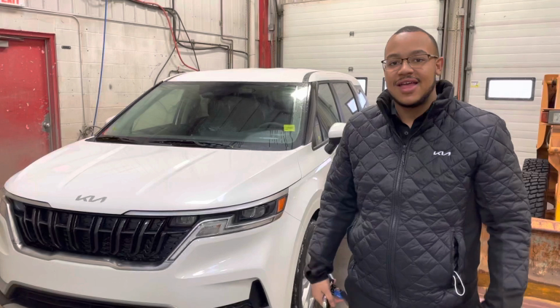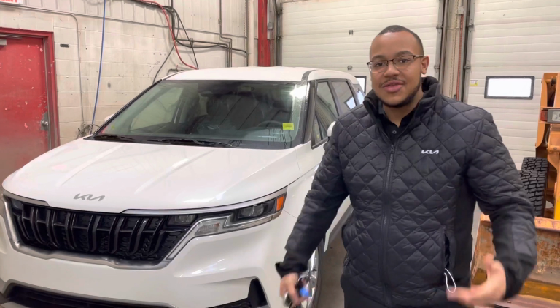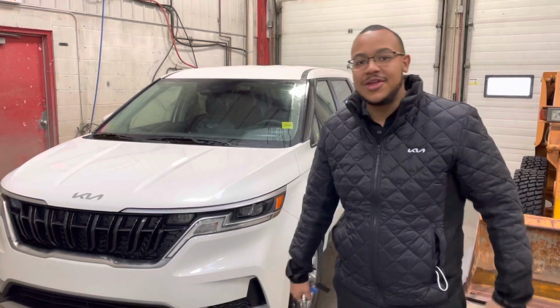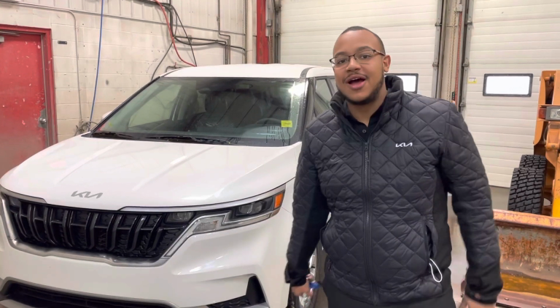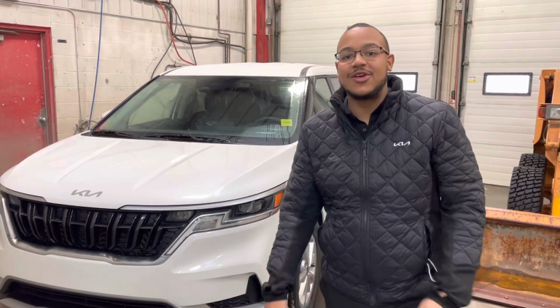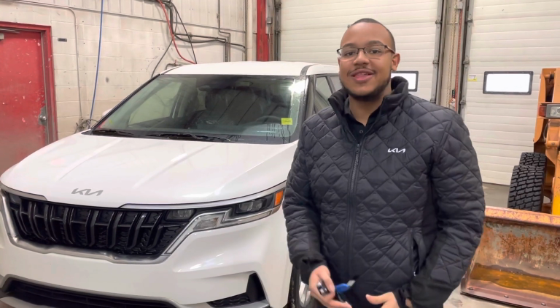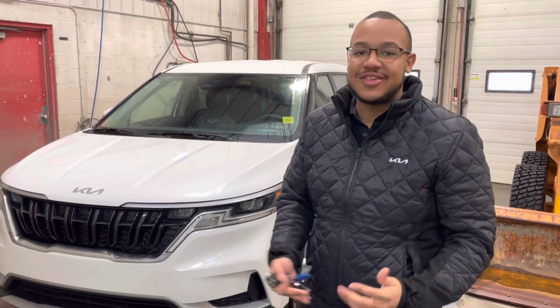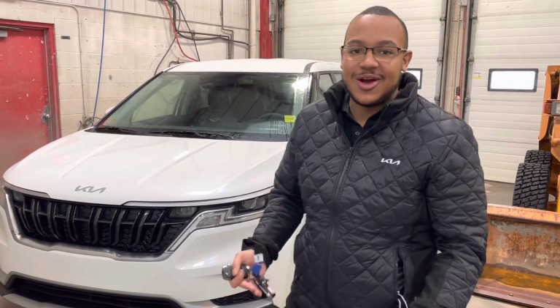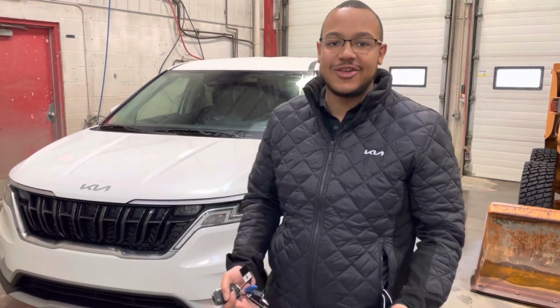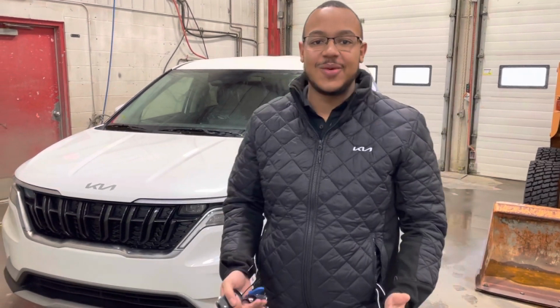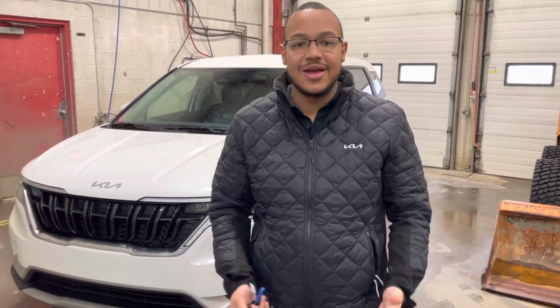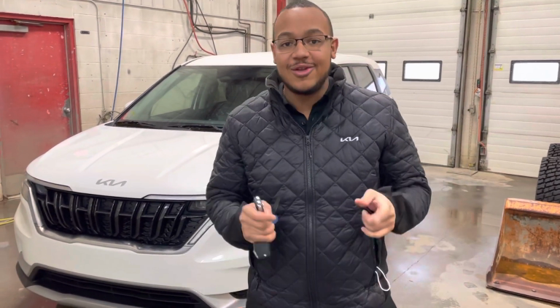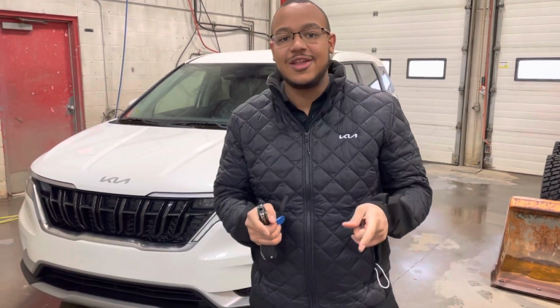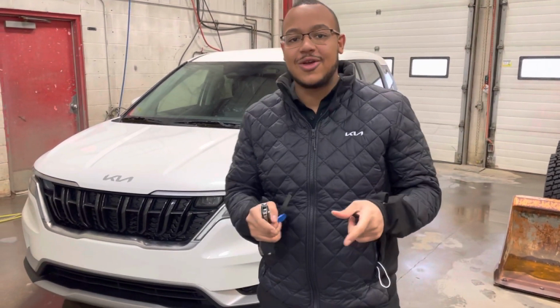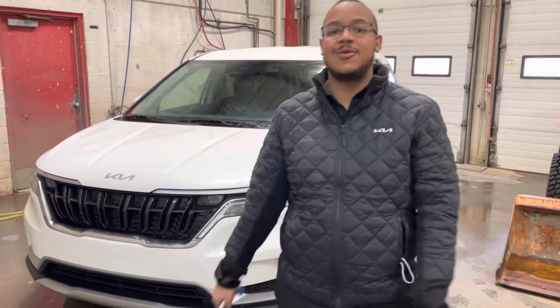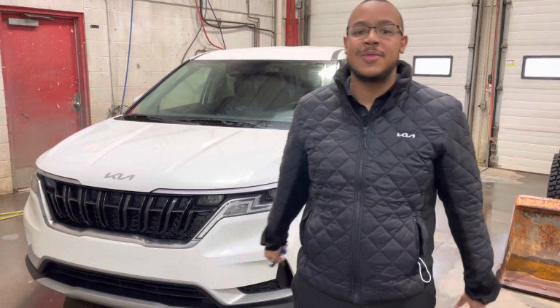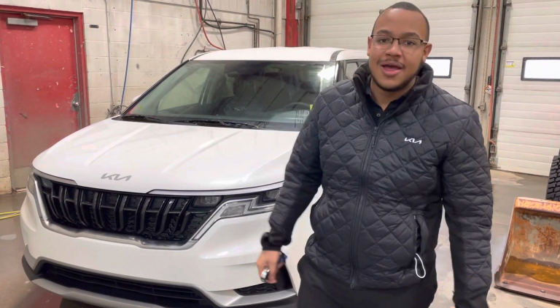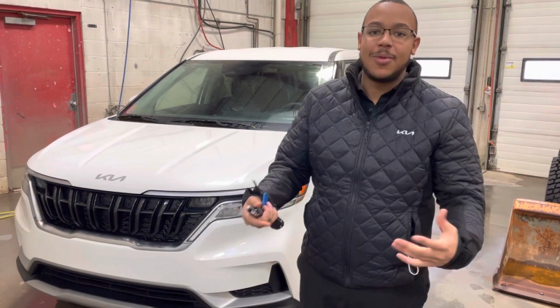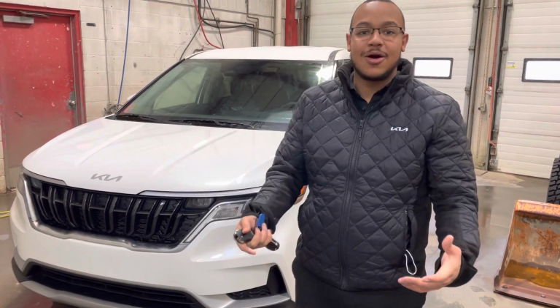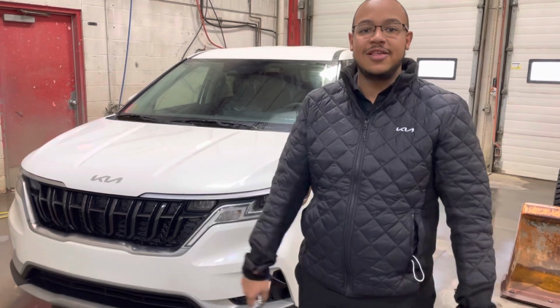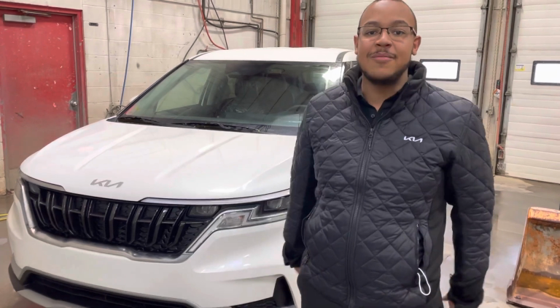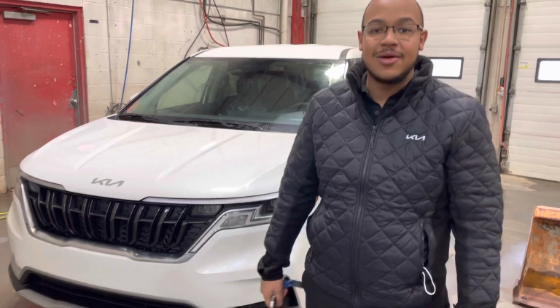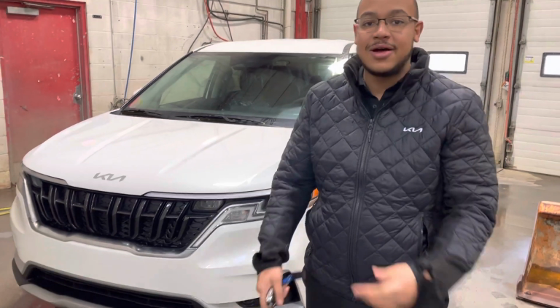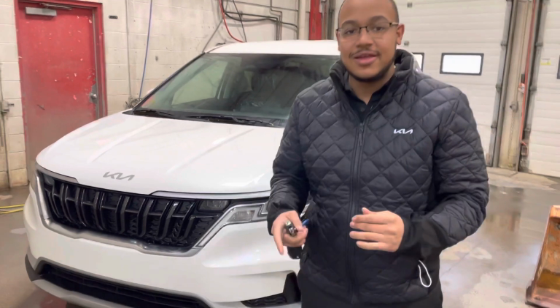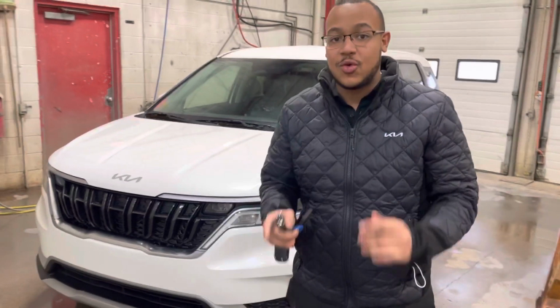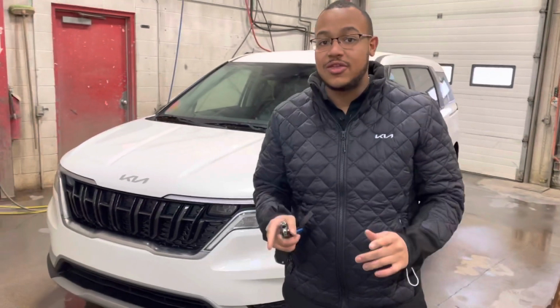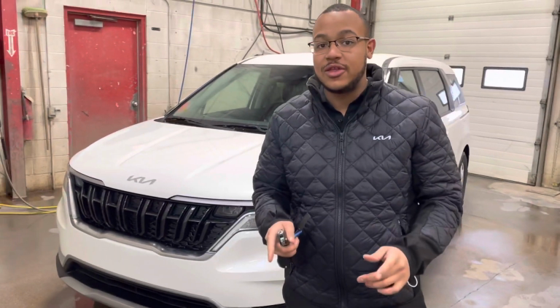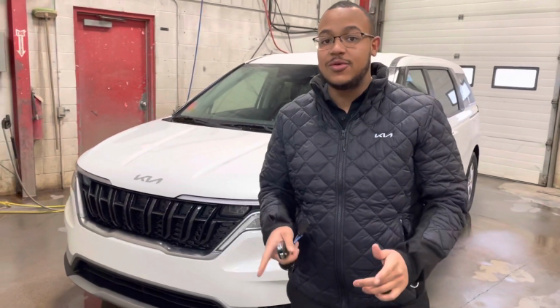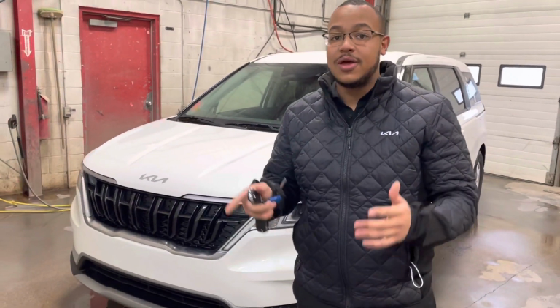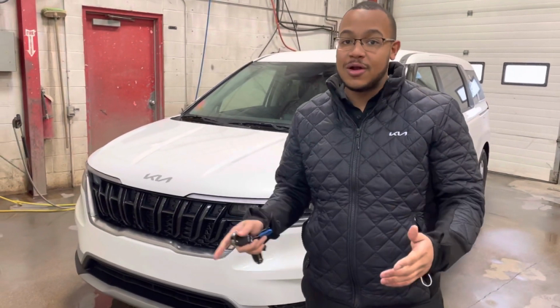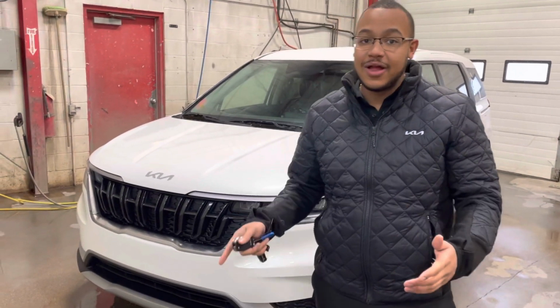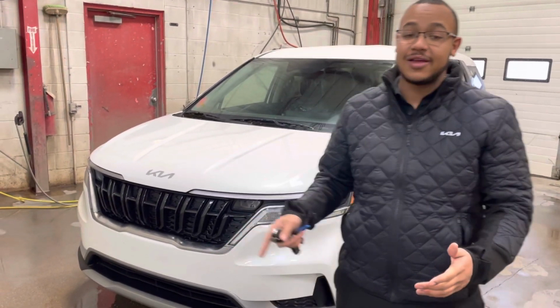Hey there Lira, how's it going? This is Scott here at Shirakia. I understand you're talking to one of my colleagues, Amin, on the 2022 Carnival LX.